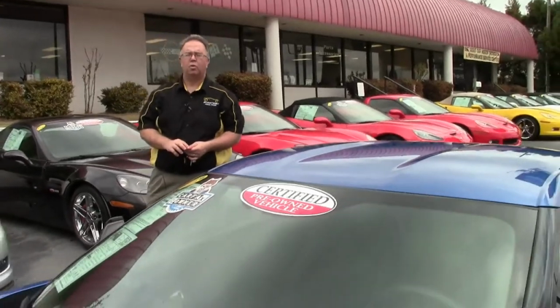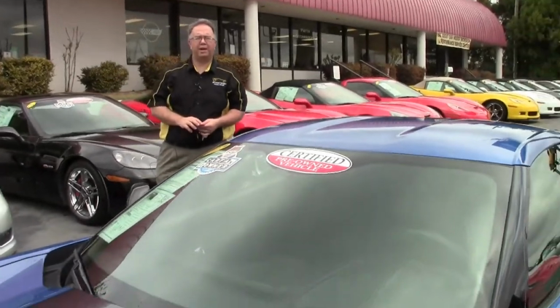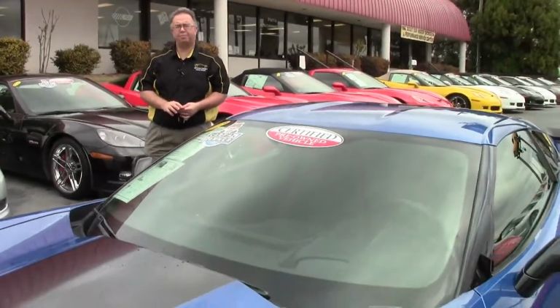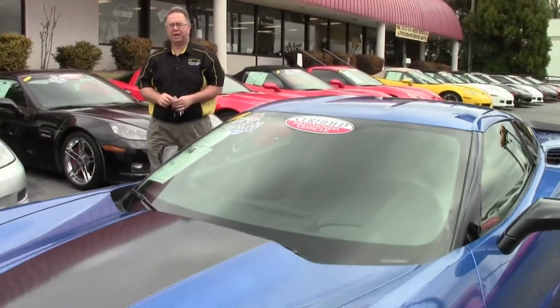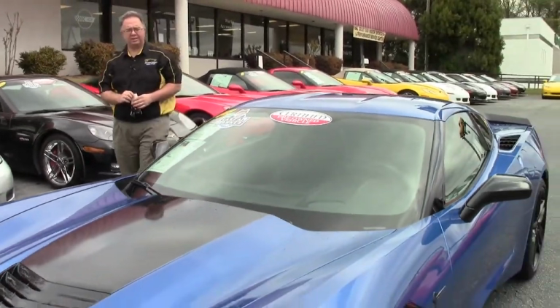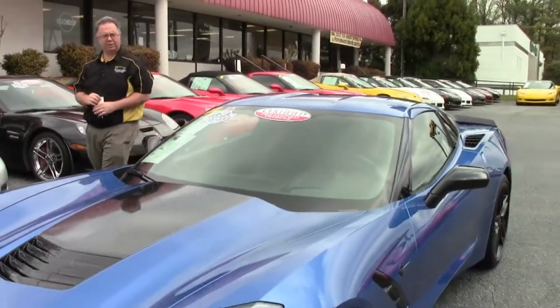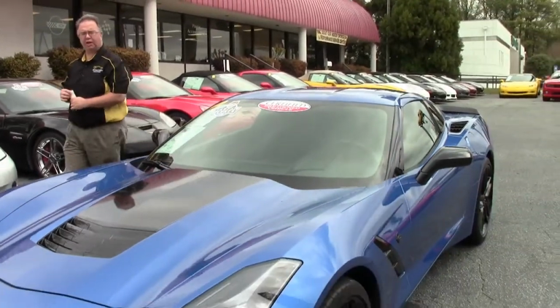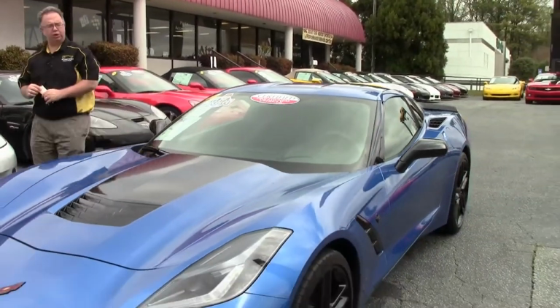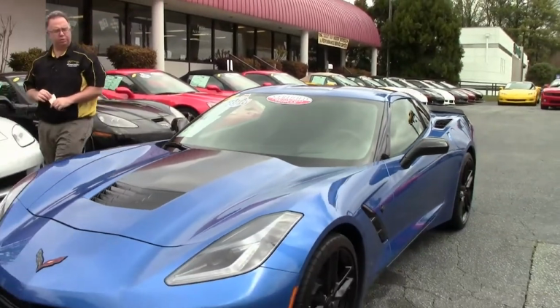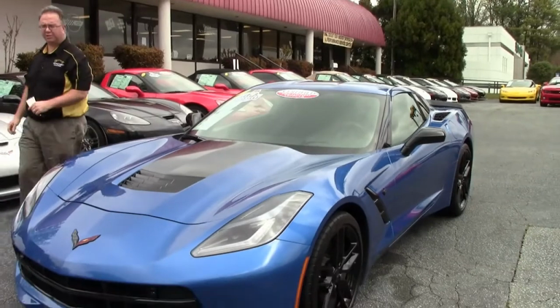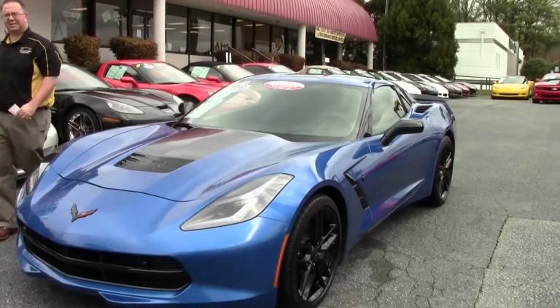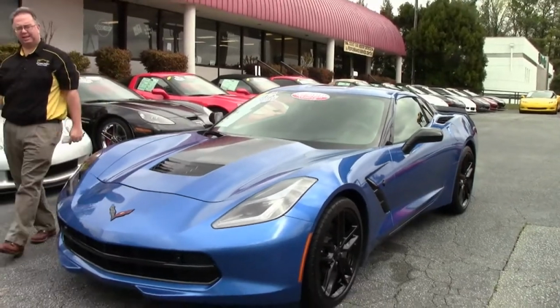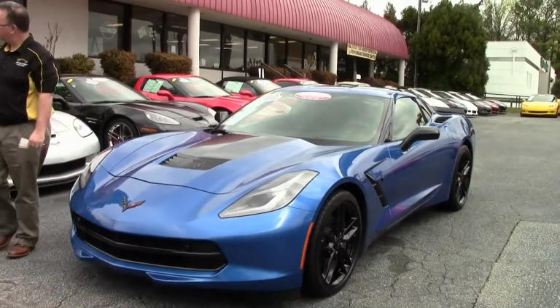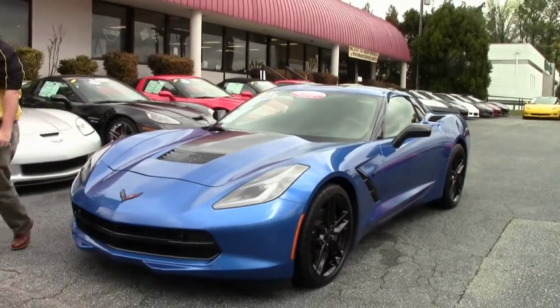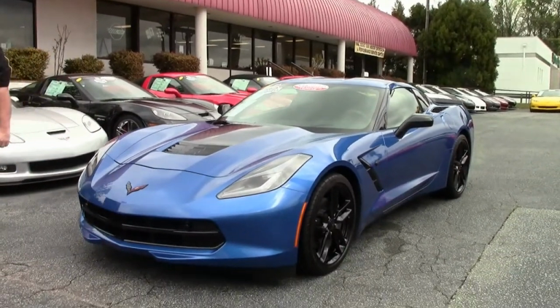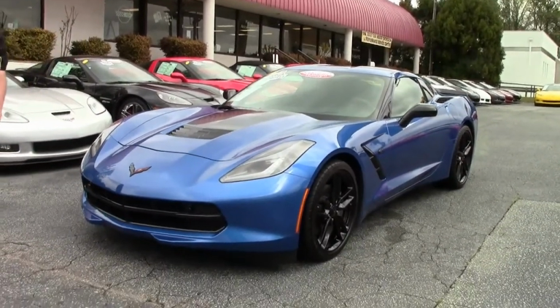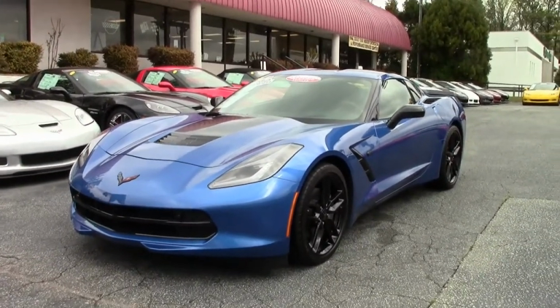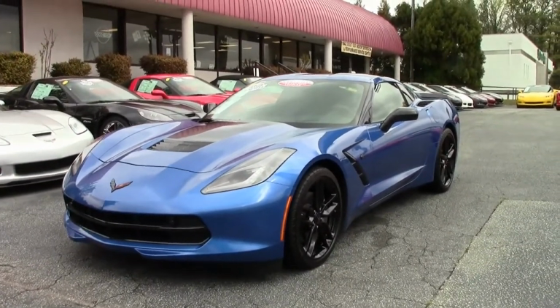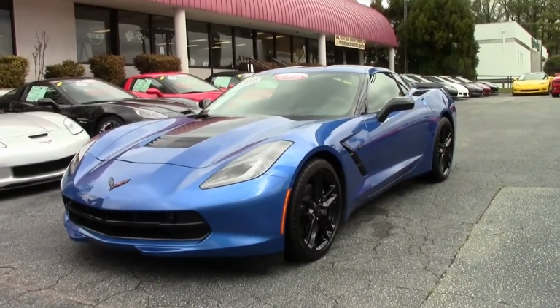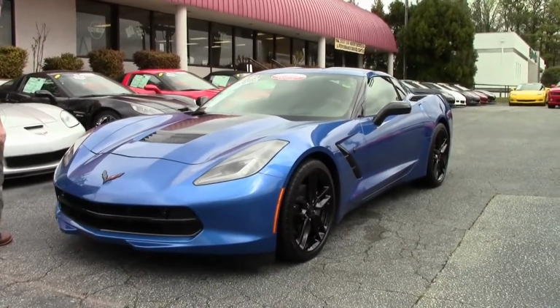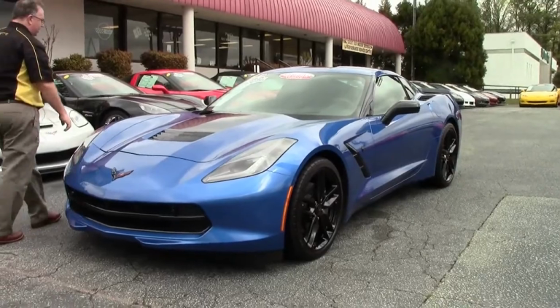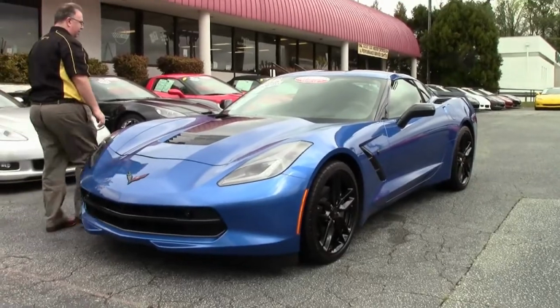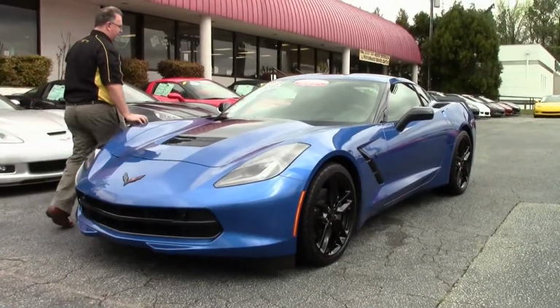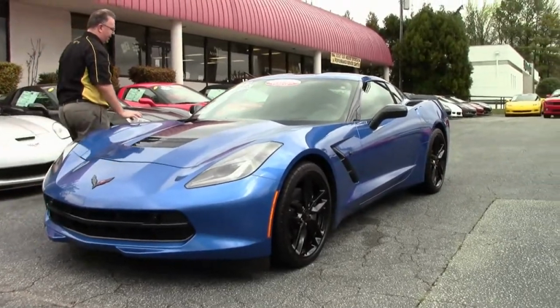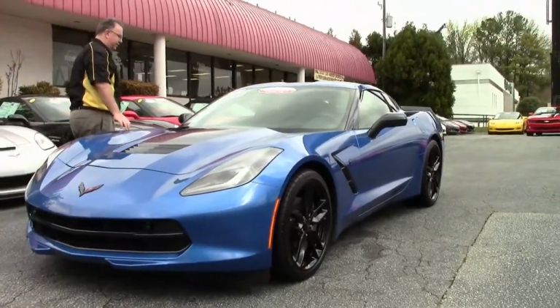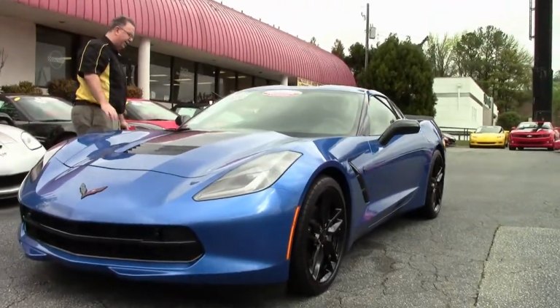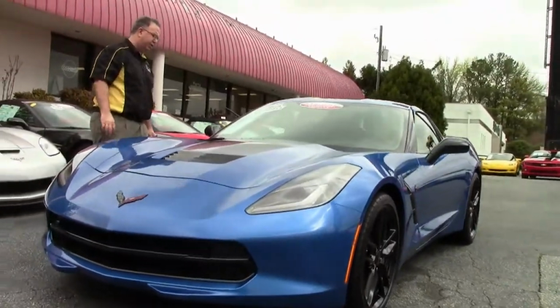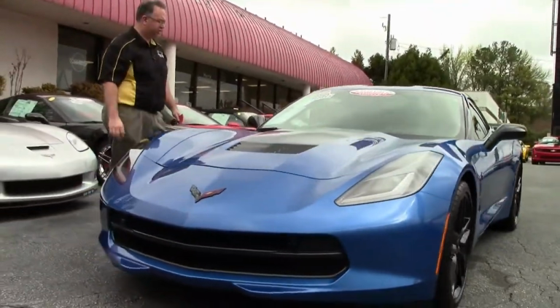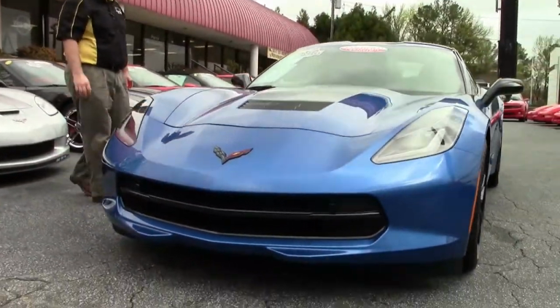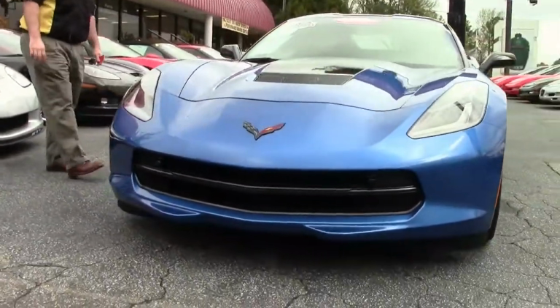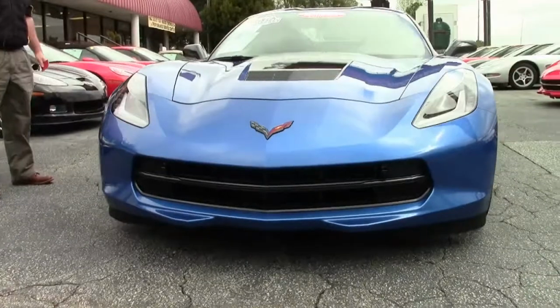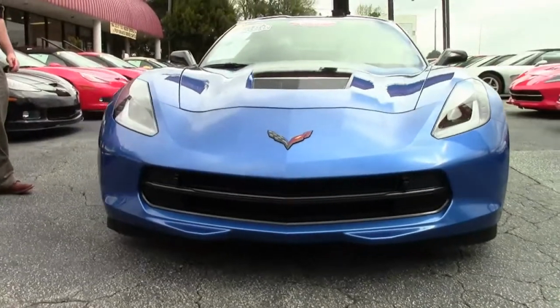Welcome to Buy A Vet. Today we're going to take a look at a Laguna Blue 2016 Stingray. This car is very nicely optioned out. It does have the magnetic selective ride control, navigation, and the data performance recorder.